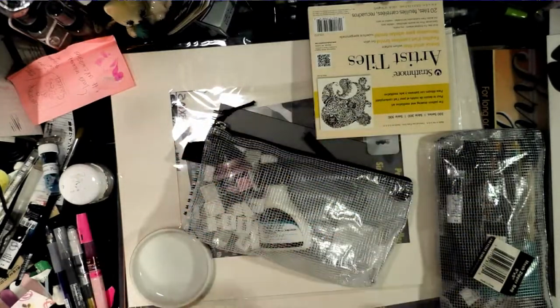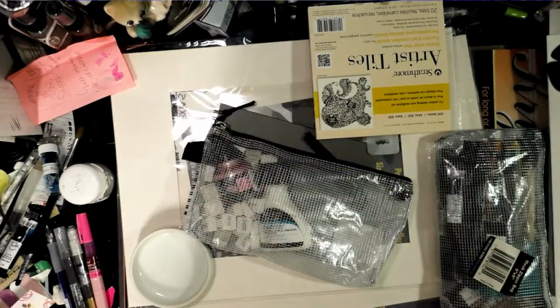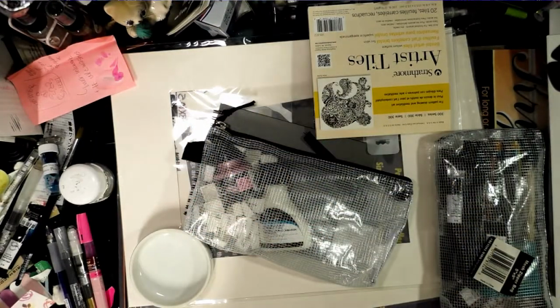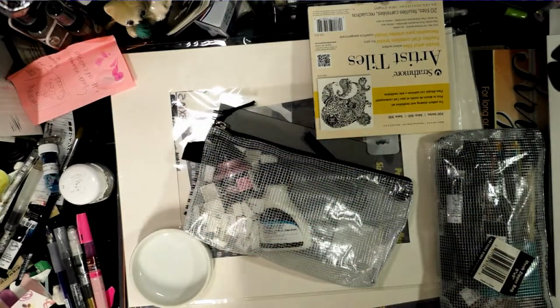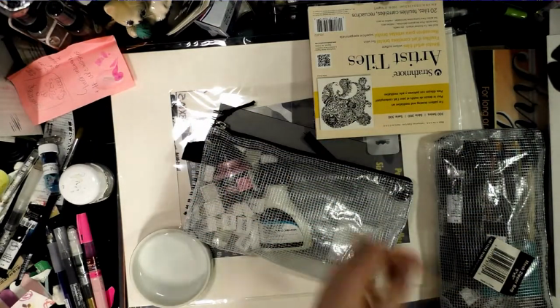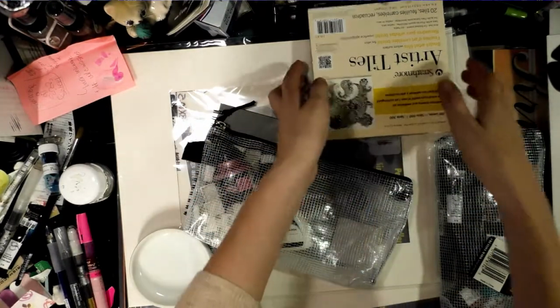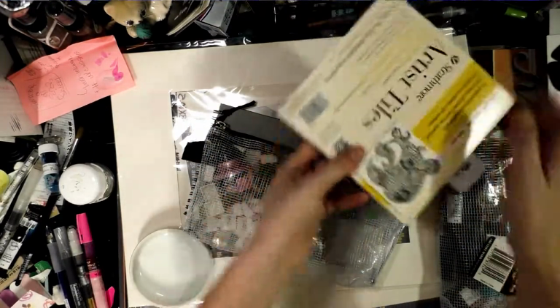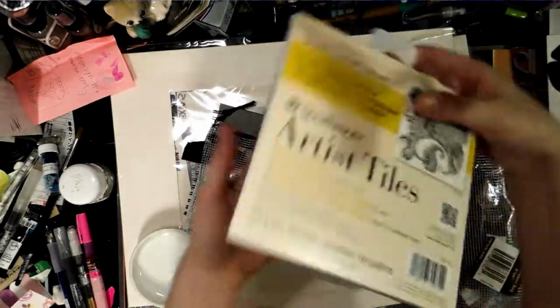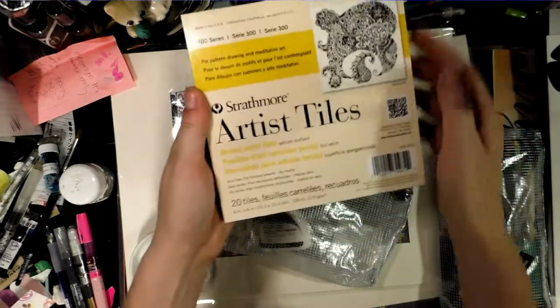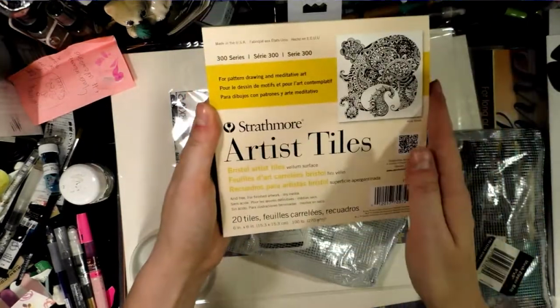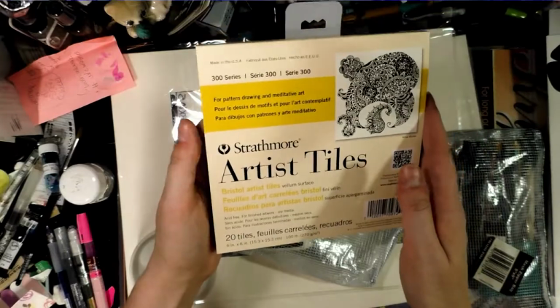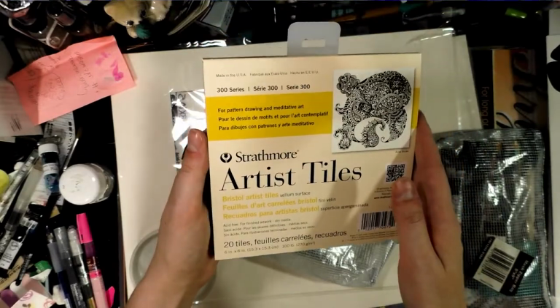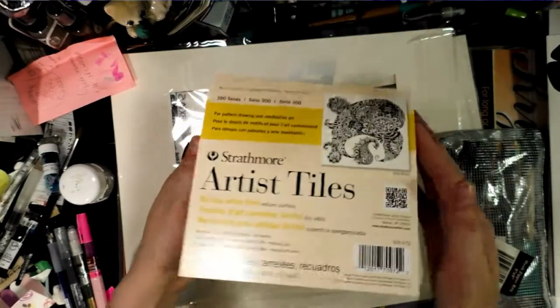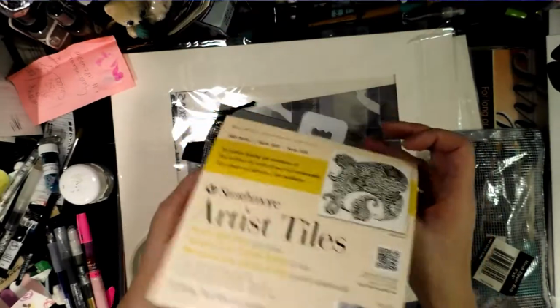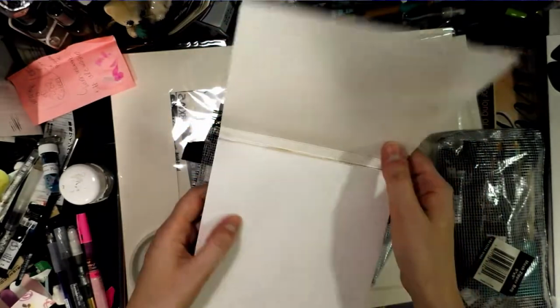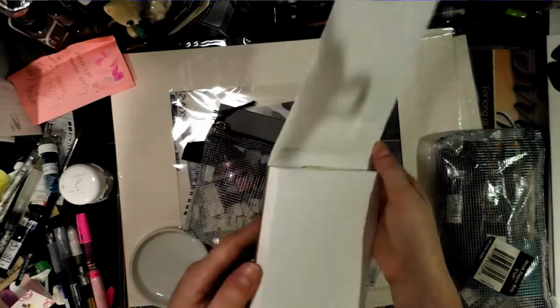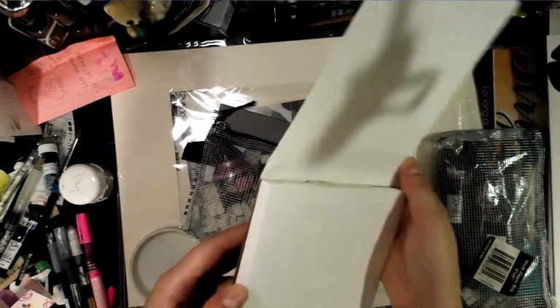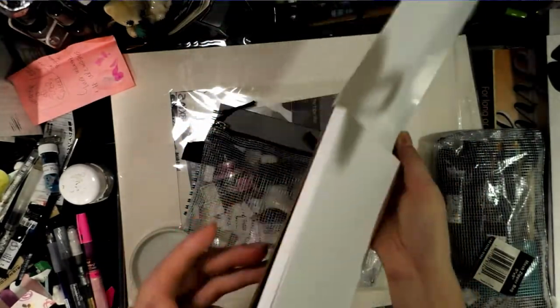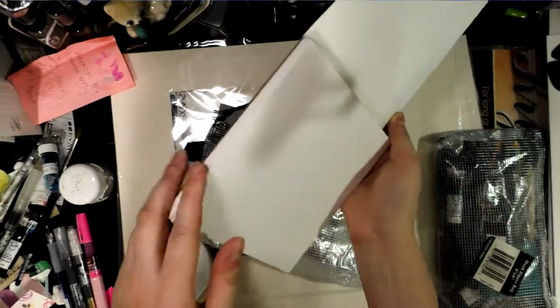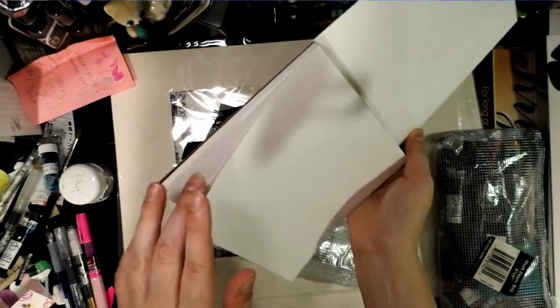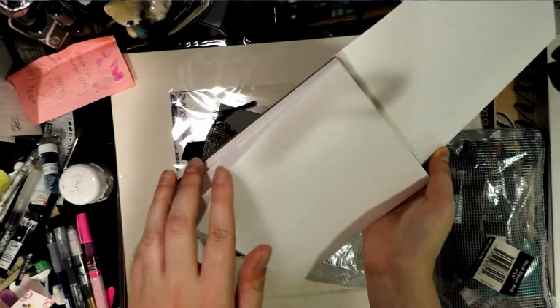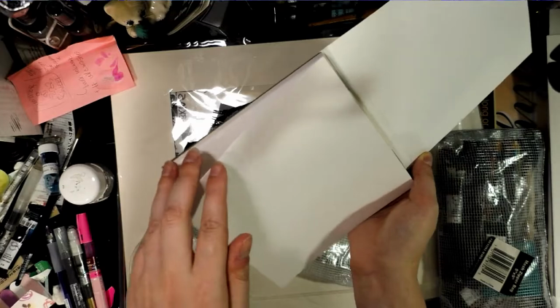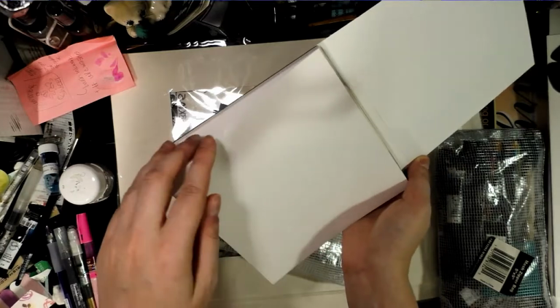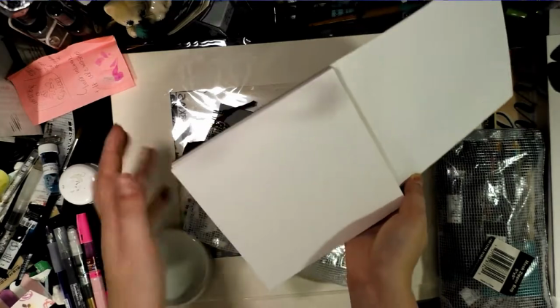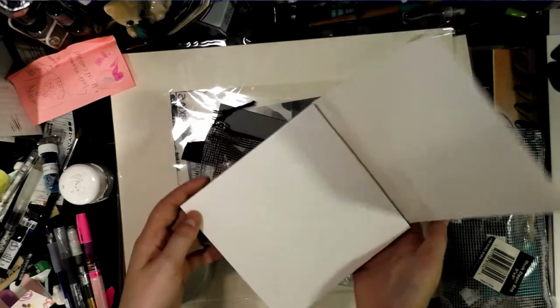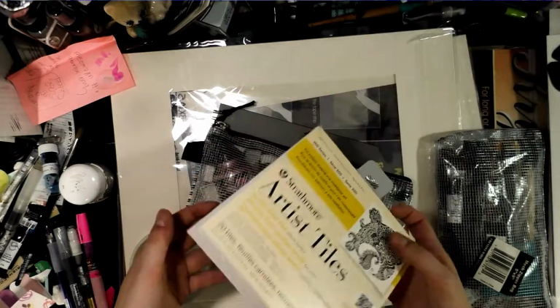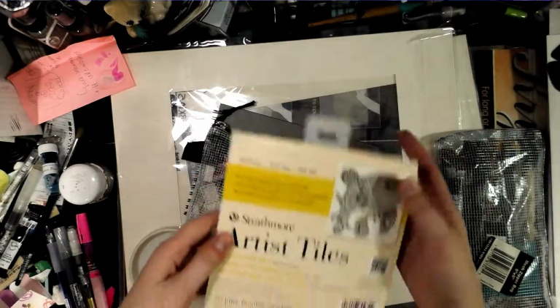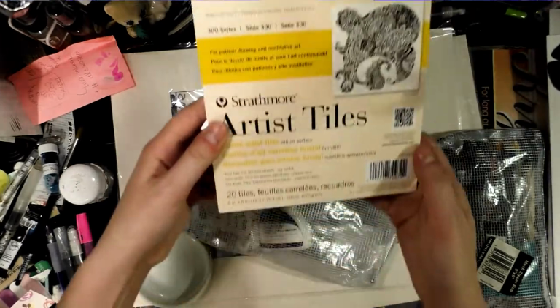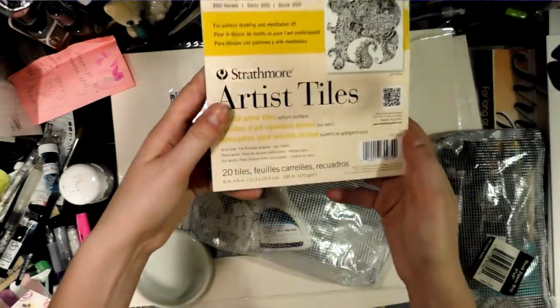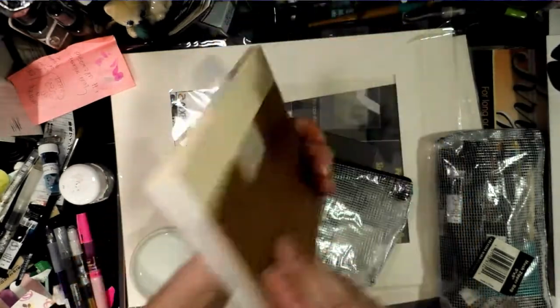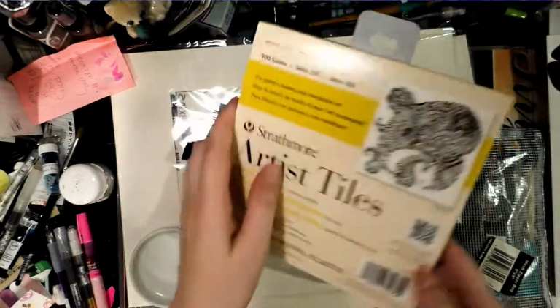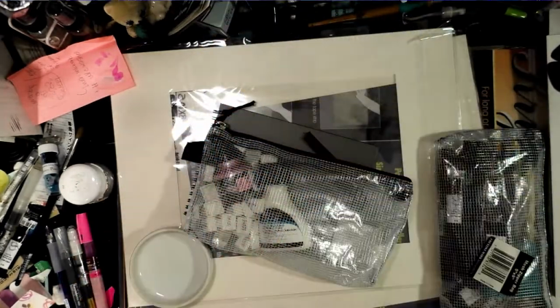I also picked up a pack of Bristol artist tiles. They're 300 series, so they're not the nicest, but I thought these would be good for small marker illustrations since they are six by six and ready to go.